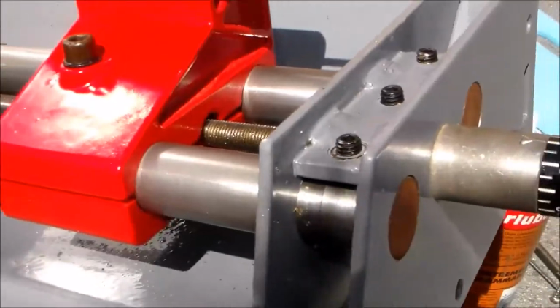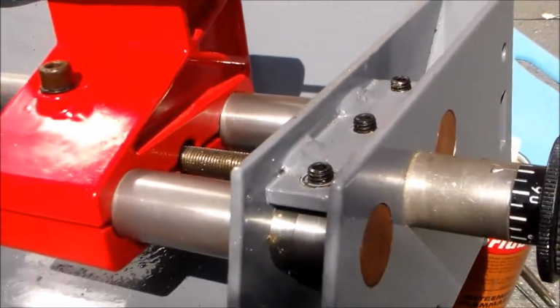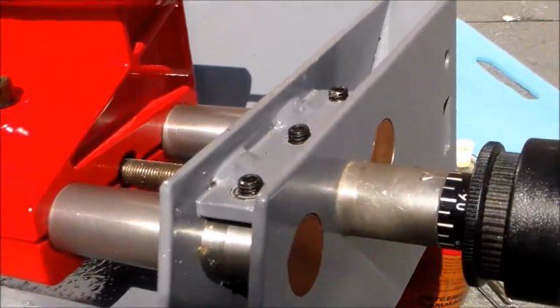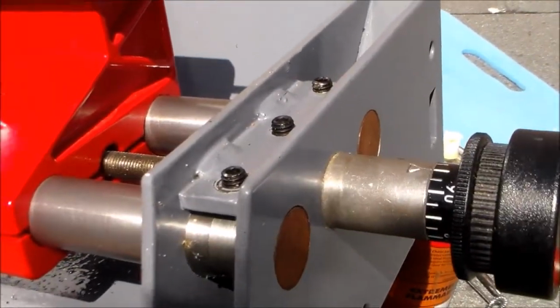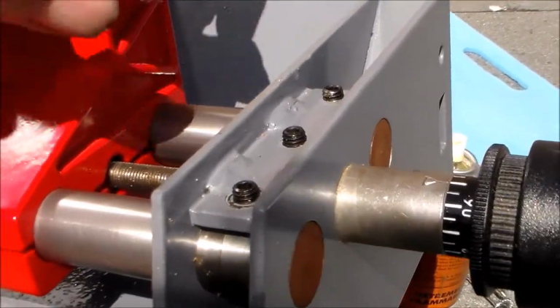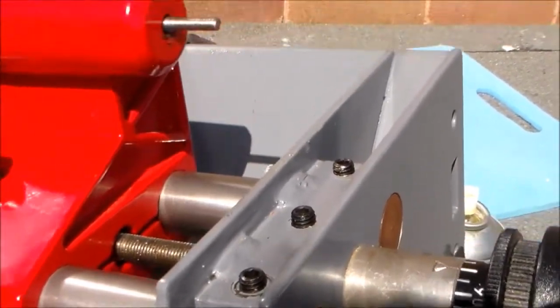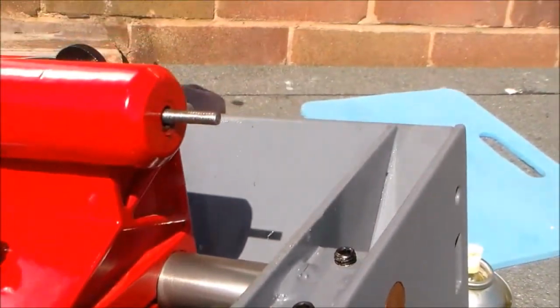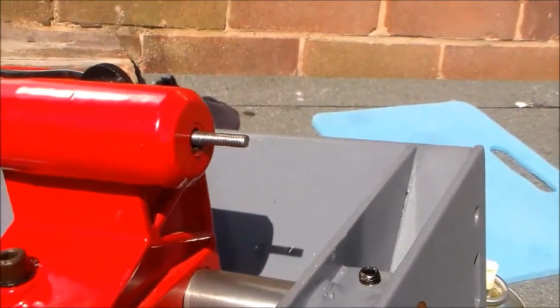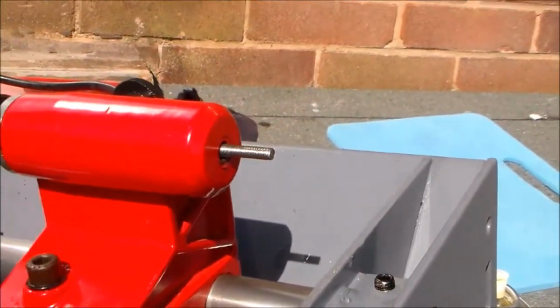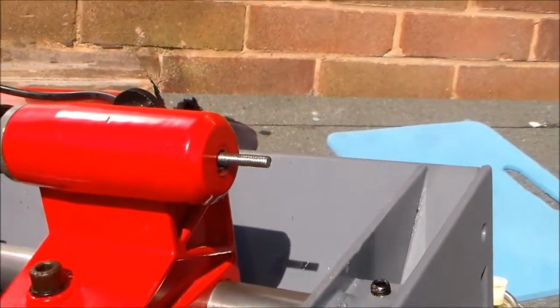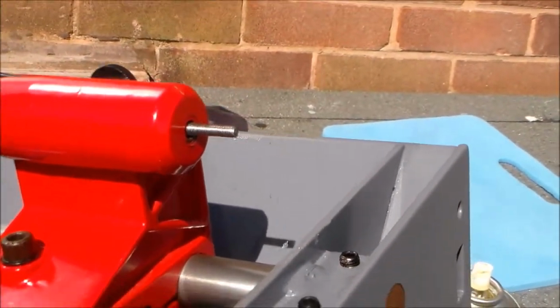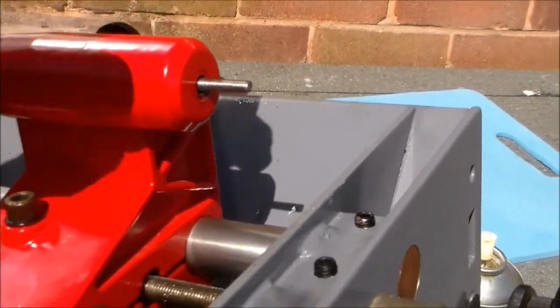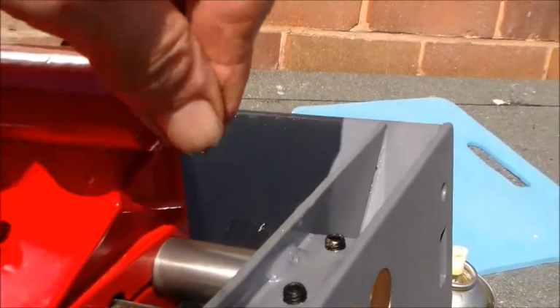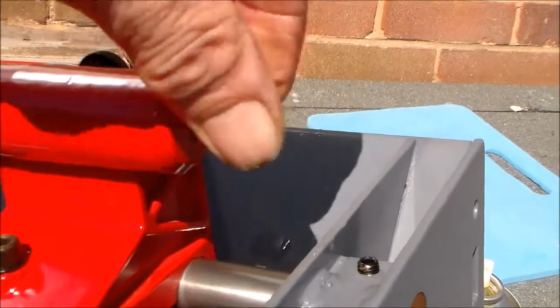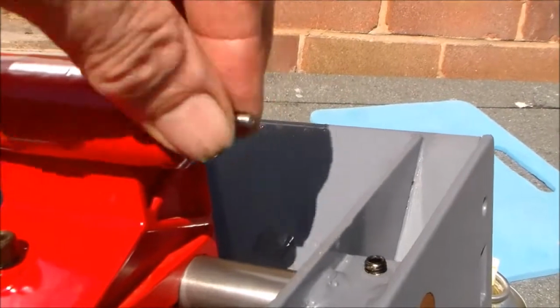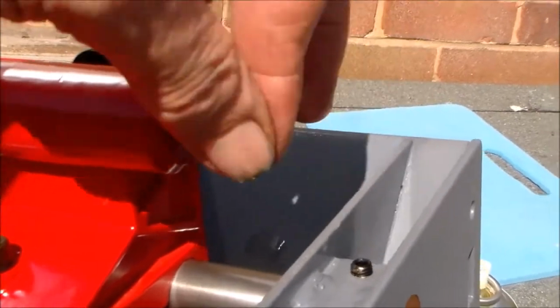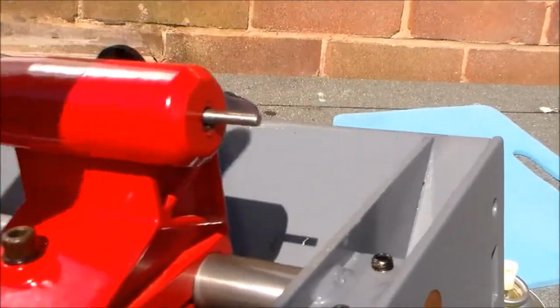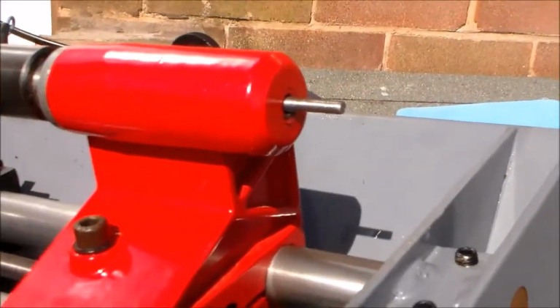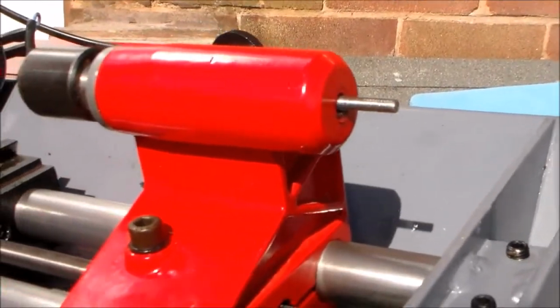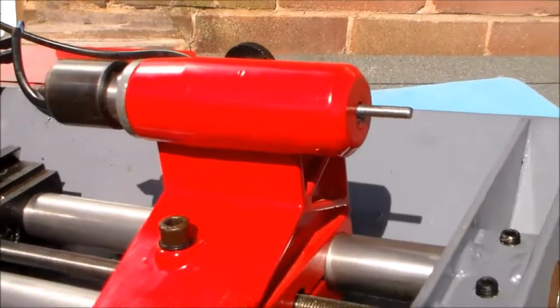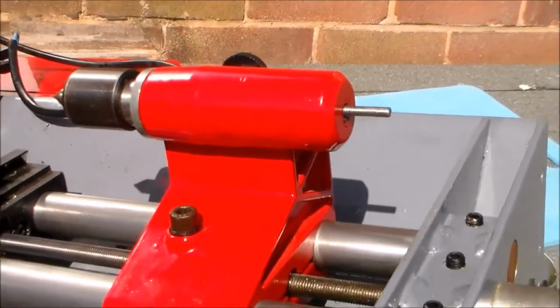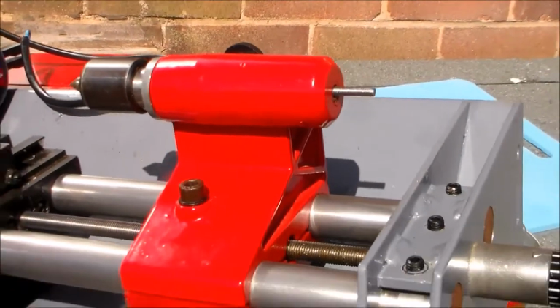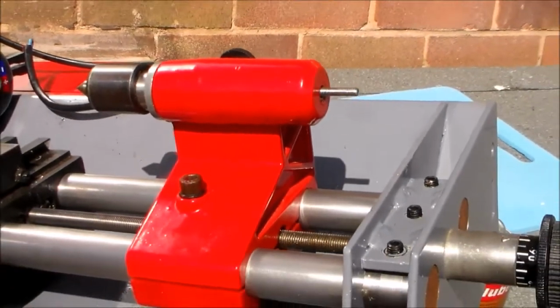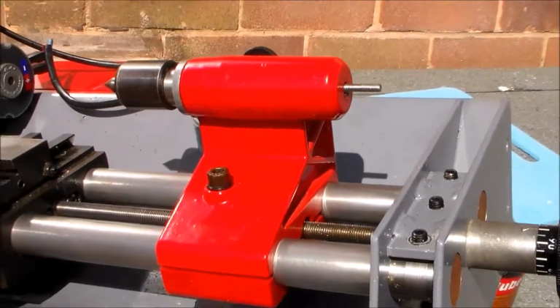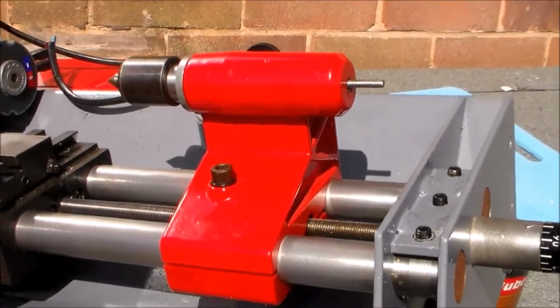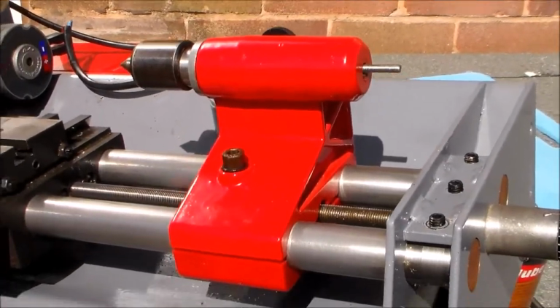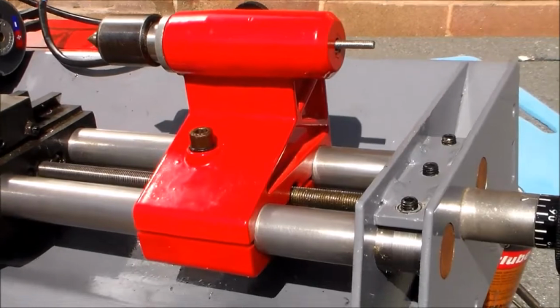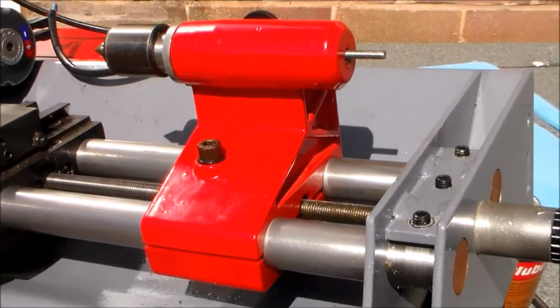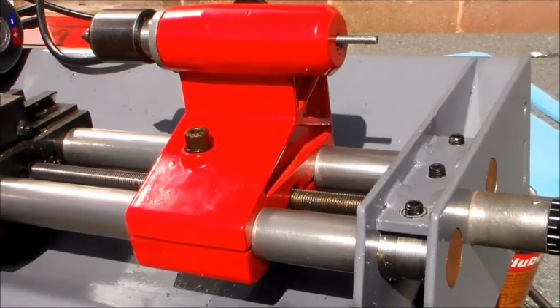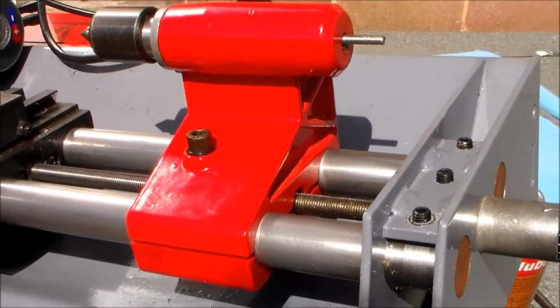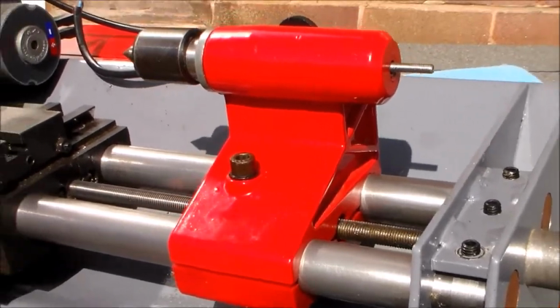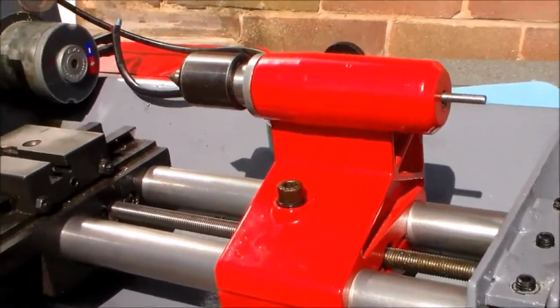That's been cleaned up and put together. The tailstock hand wheel was broken when I received this, and I'll have a look at how that is put back together.